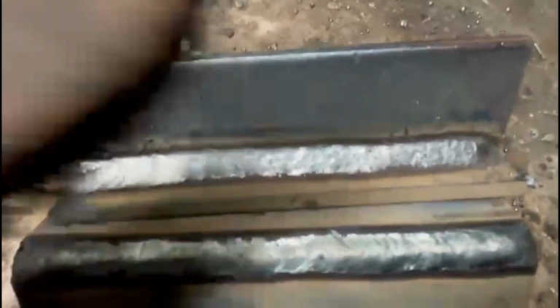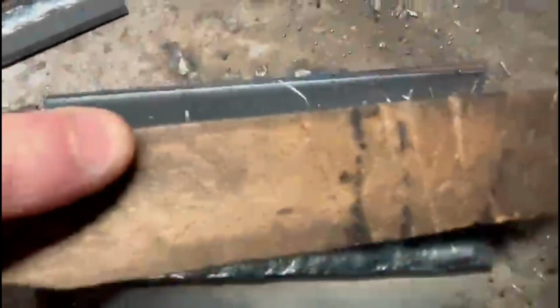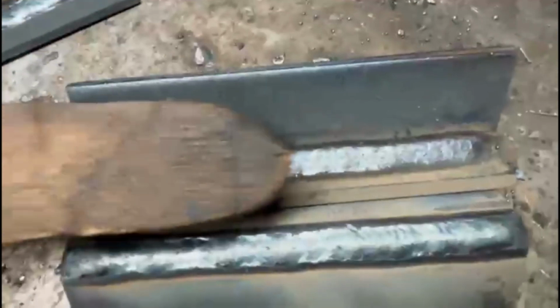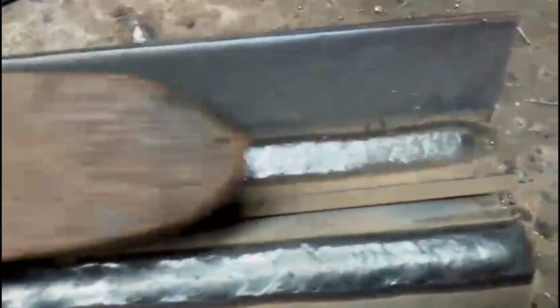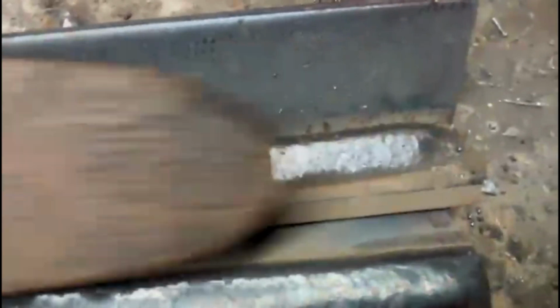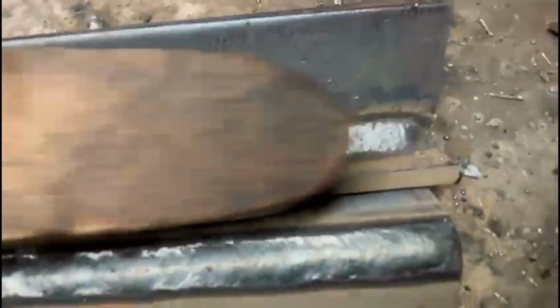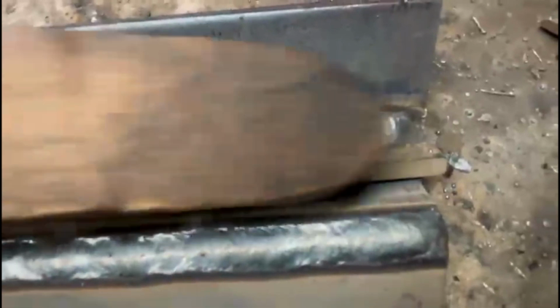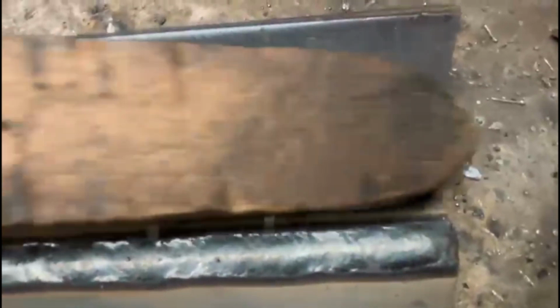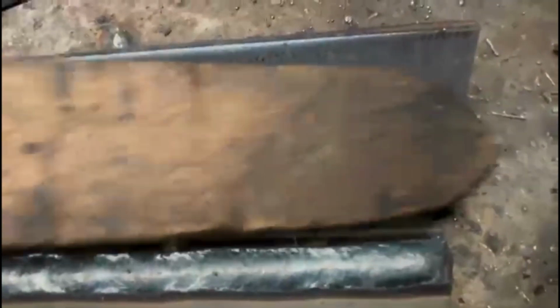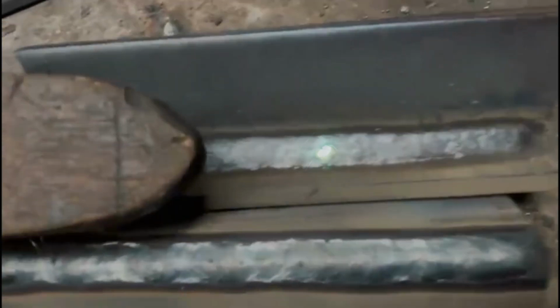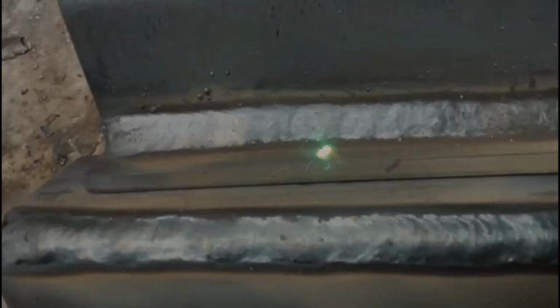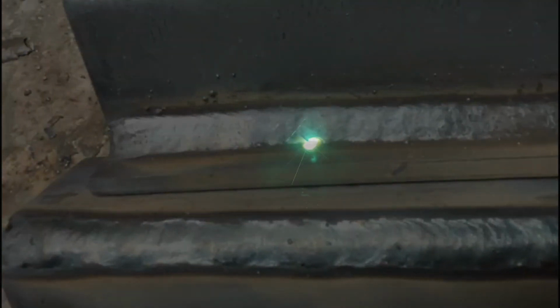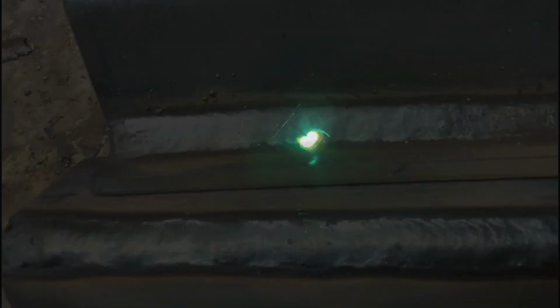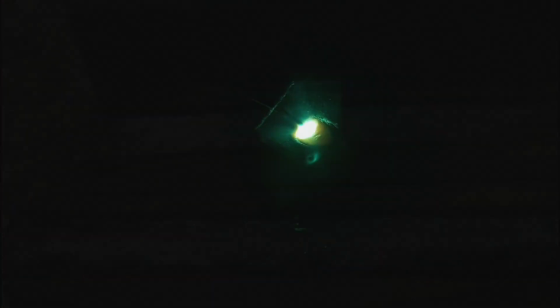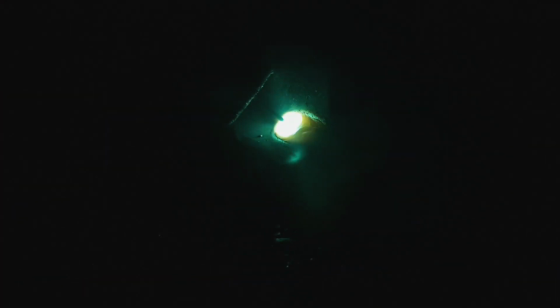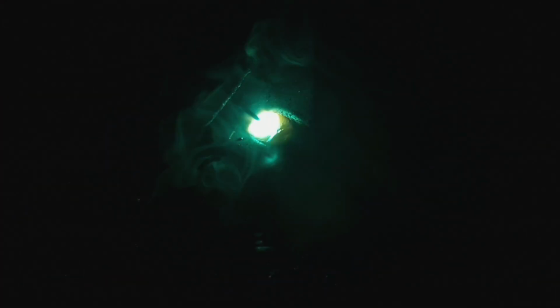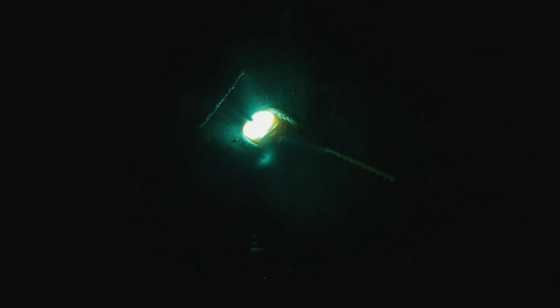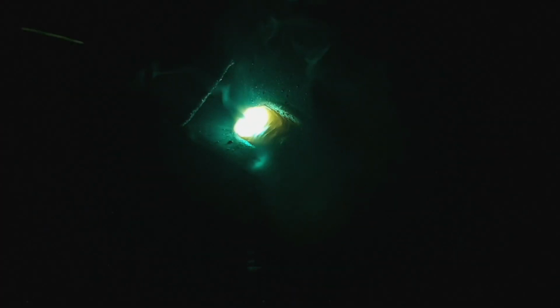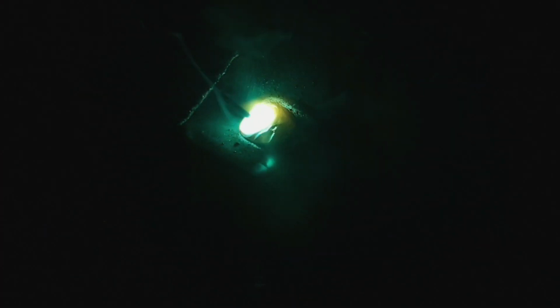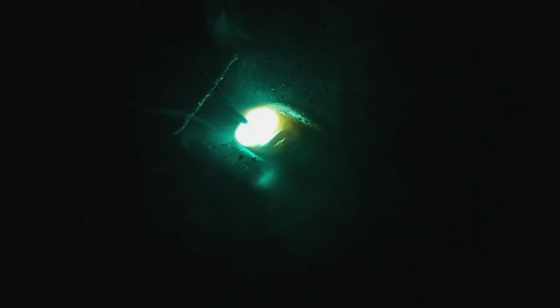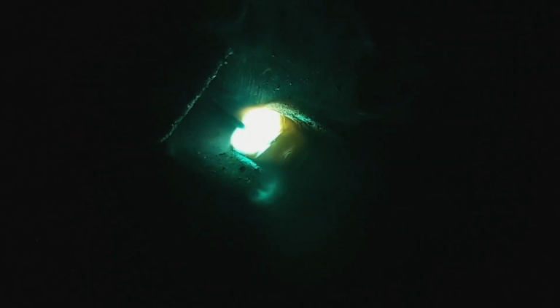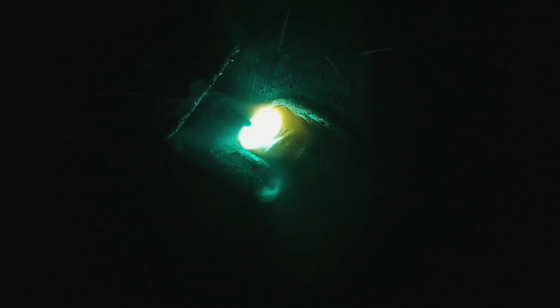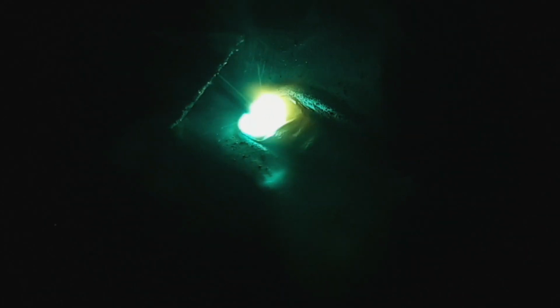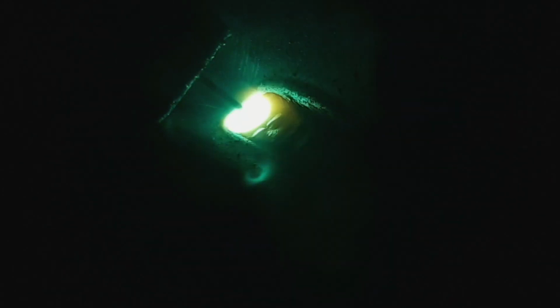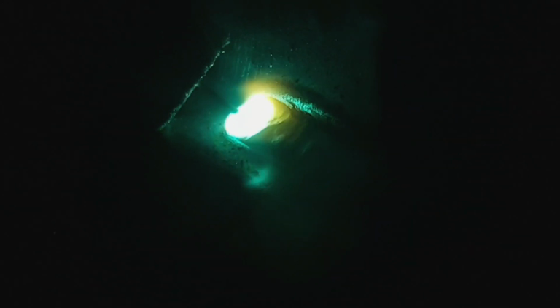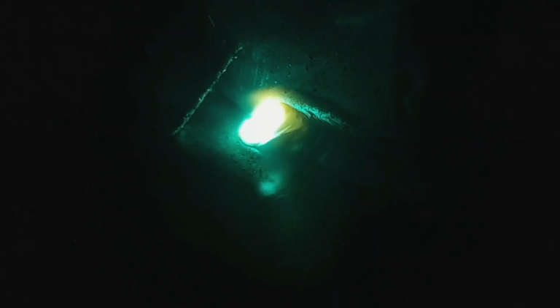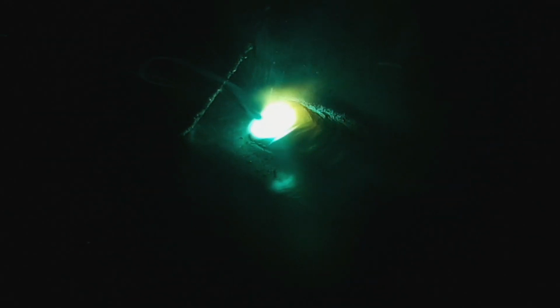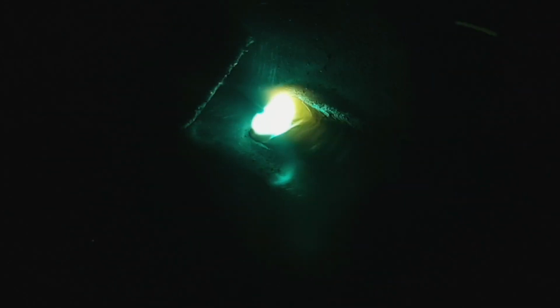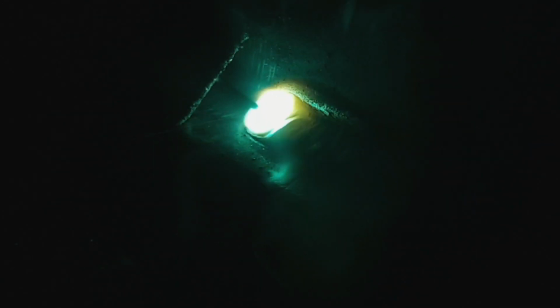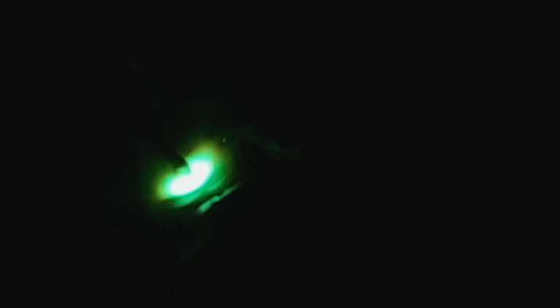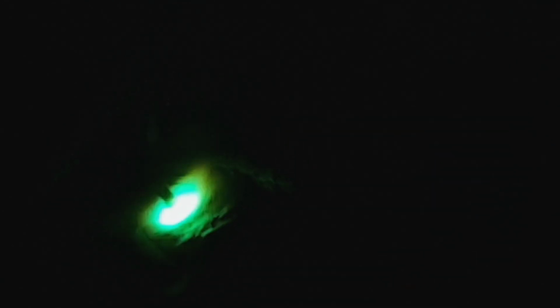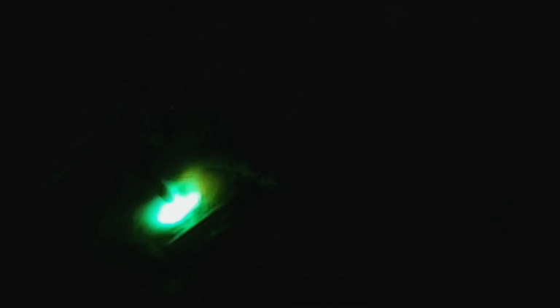Now we've completed that run in the PA position we're going to do it in the PB position. On this run we have to drop our angle down to about 45 degrees — we're still going to drag across, keeping that slag at the back of the pool.